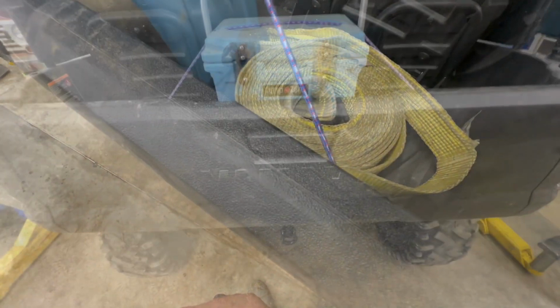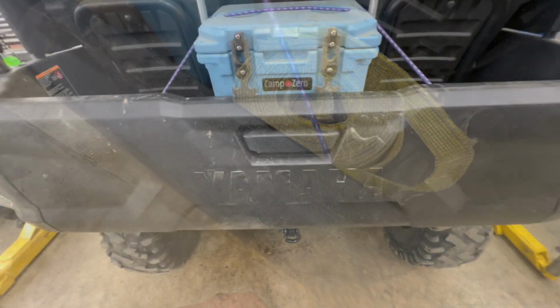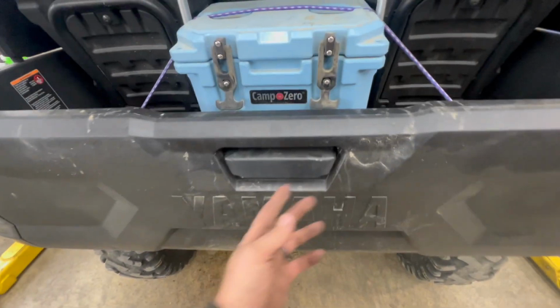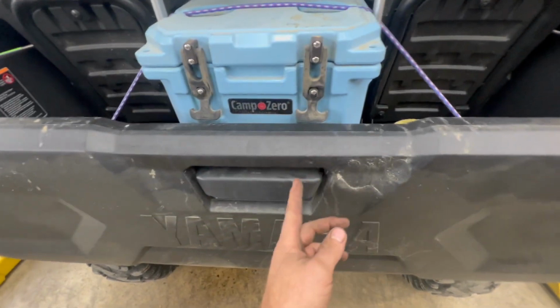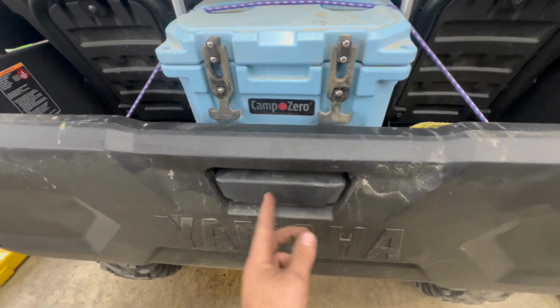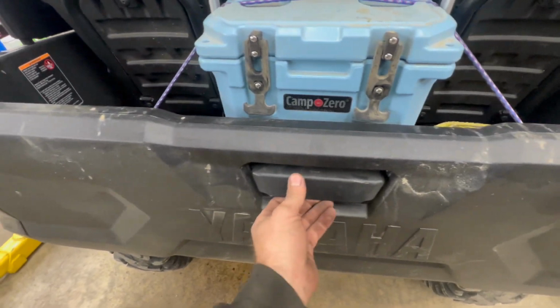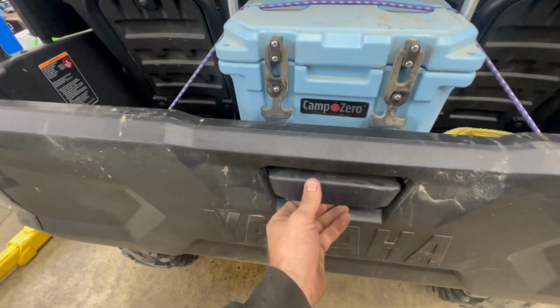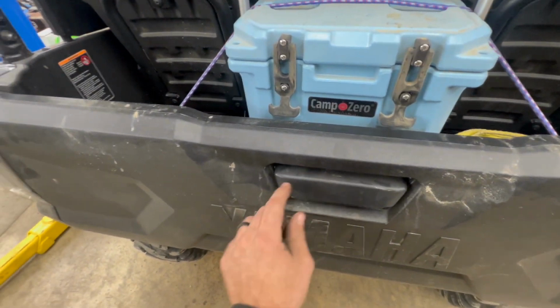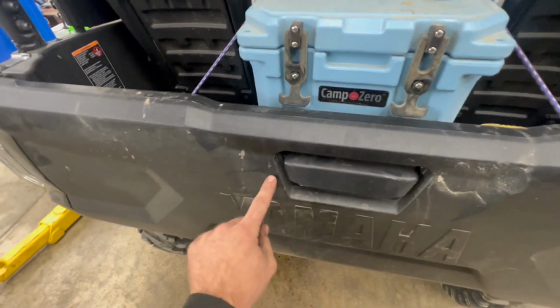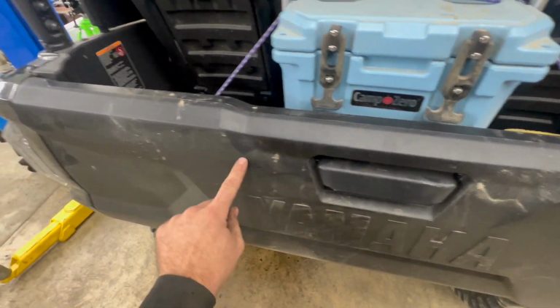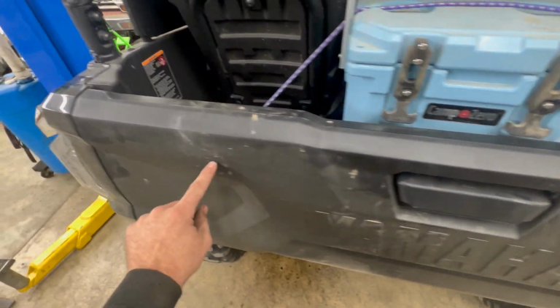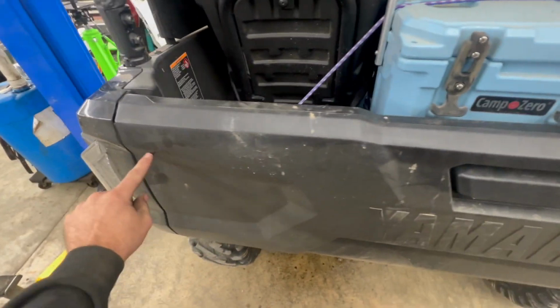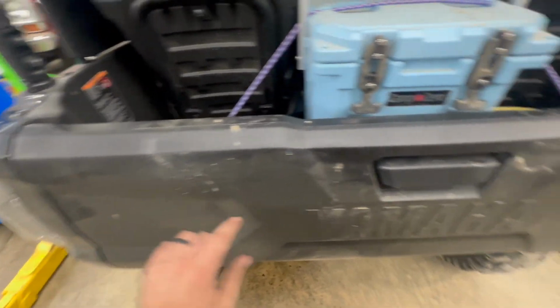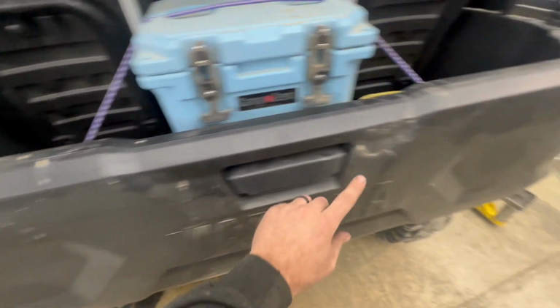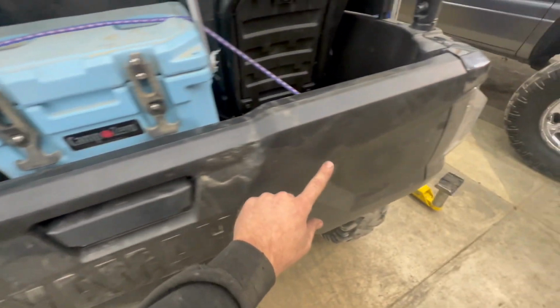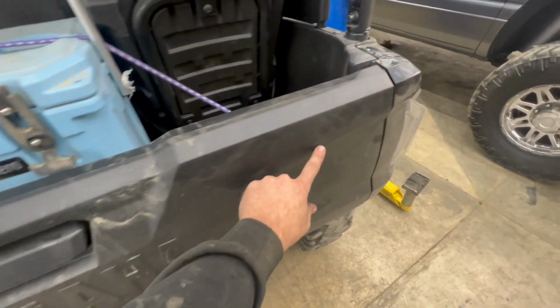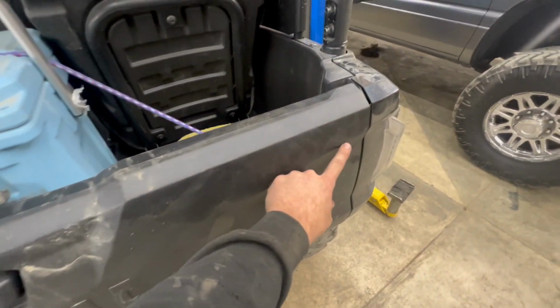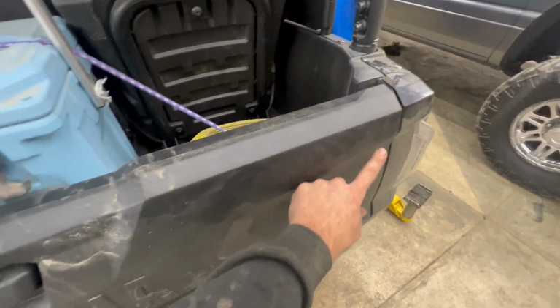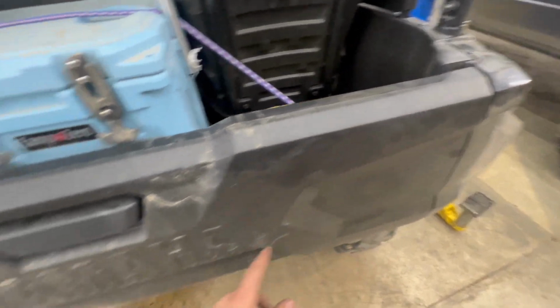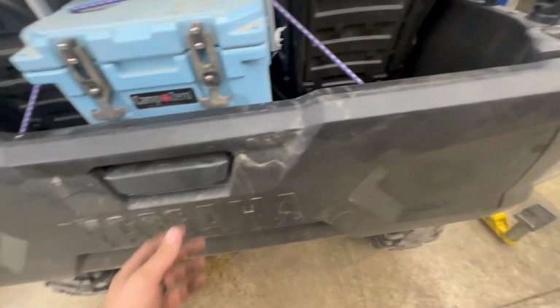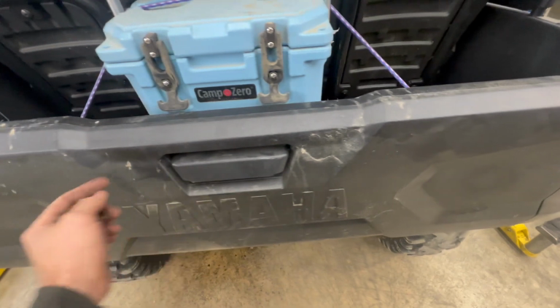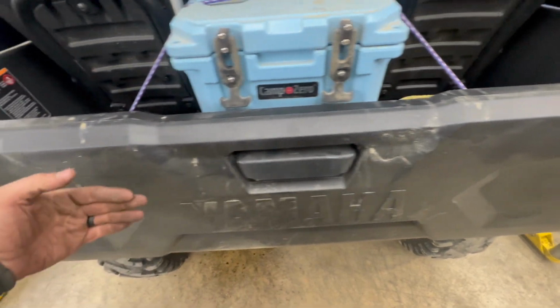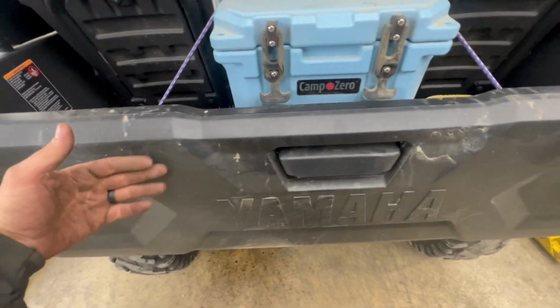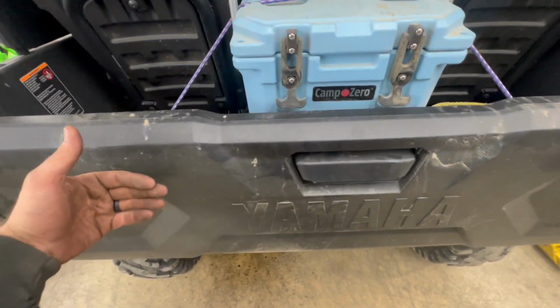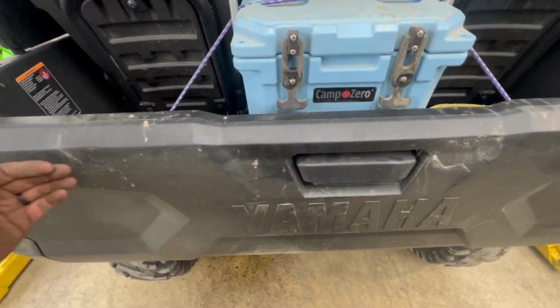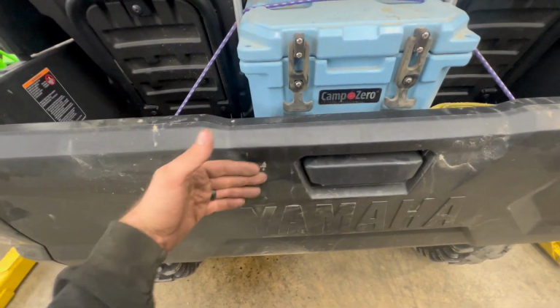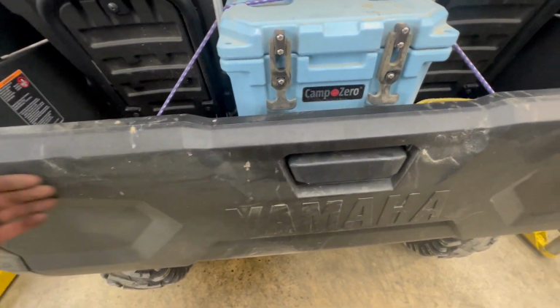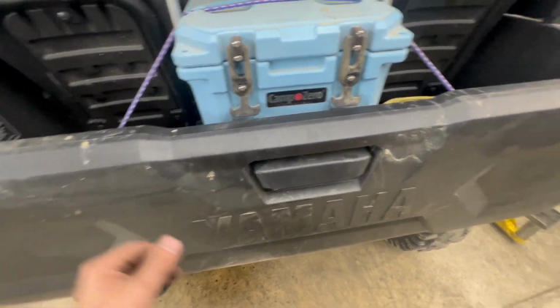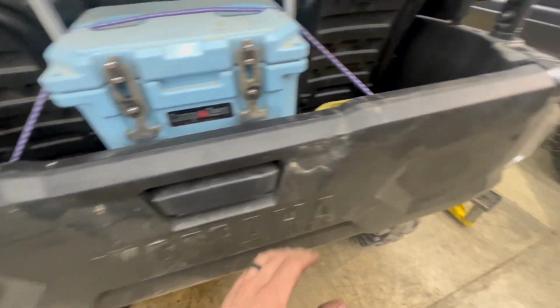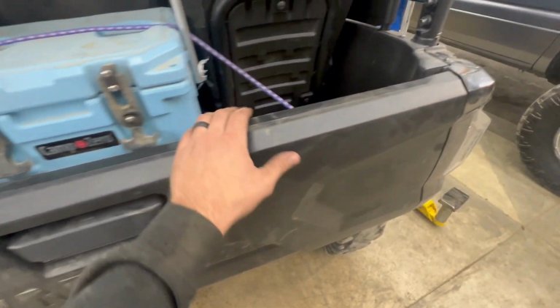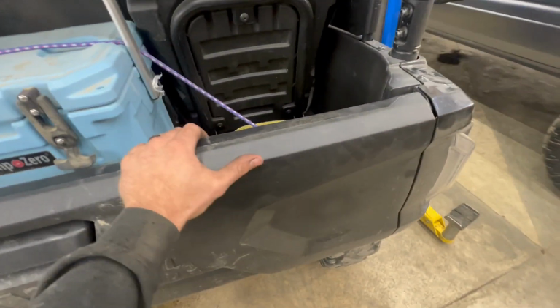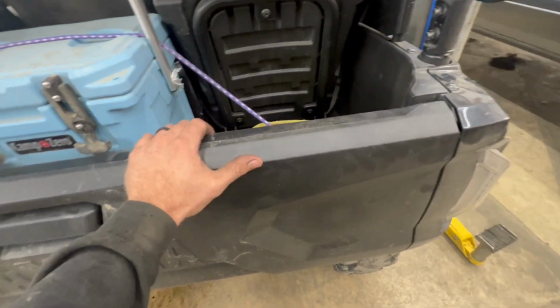Inside this tailgate, for the handle function, there are two rods that come over and function both of your hinges. That's what's rattling and flopping around inside the tailgate here, causing the rattle sound.